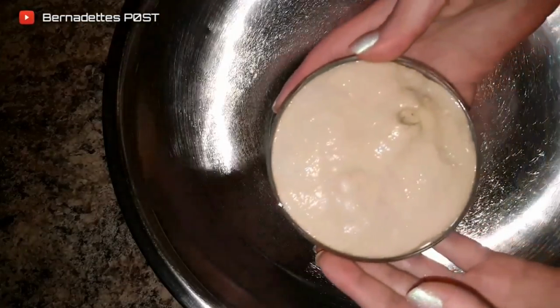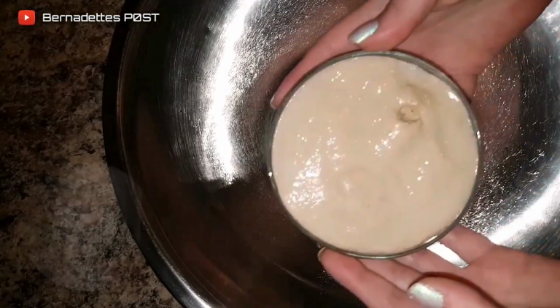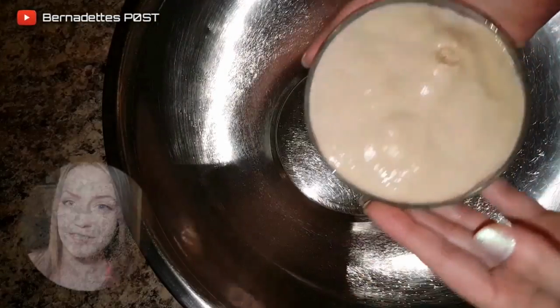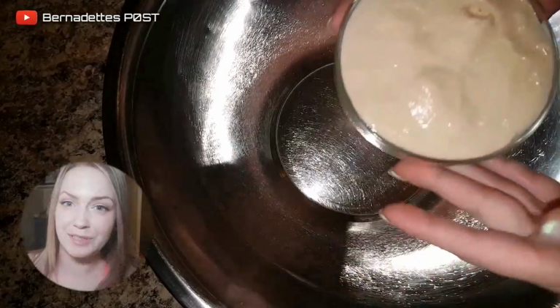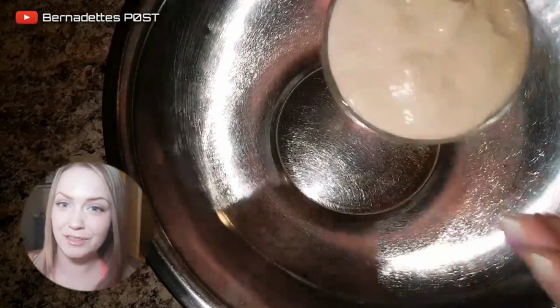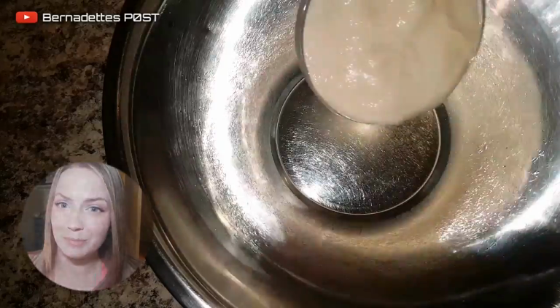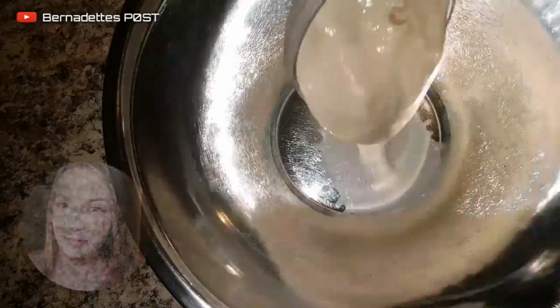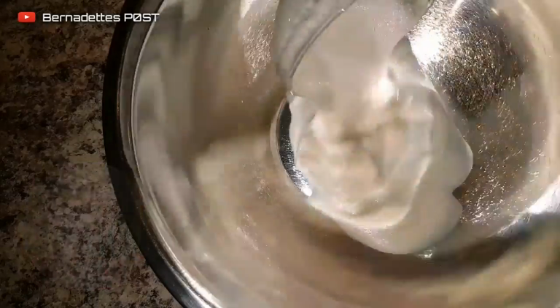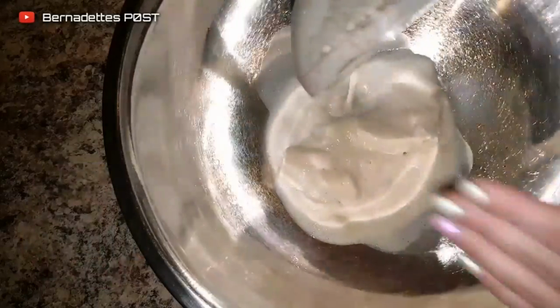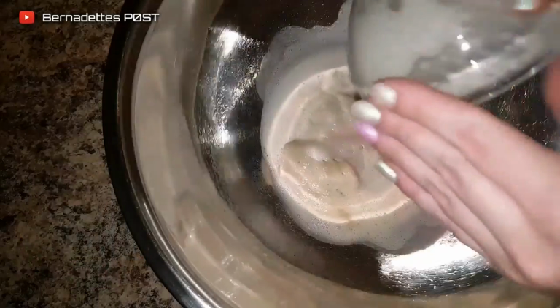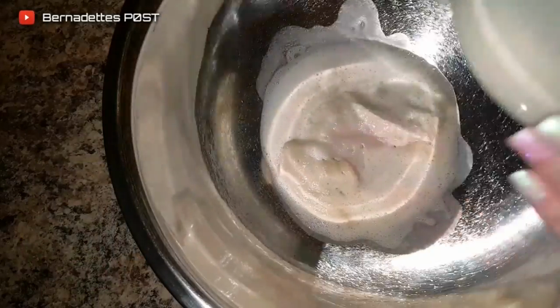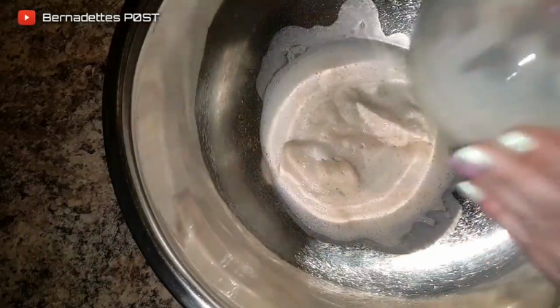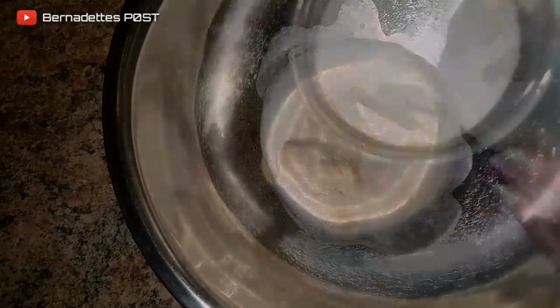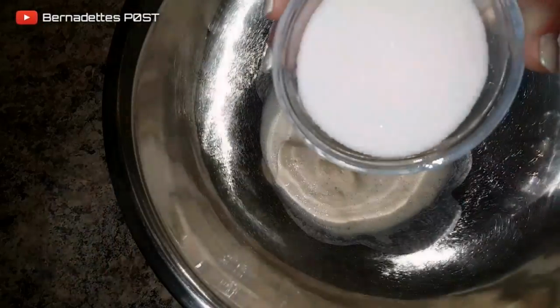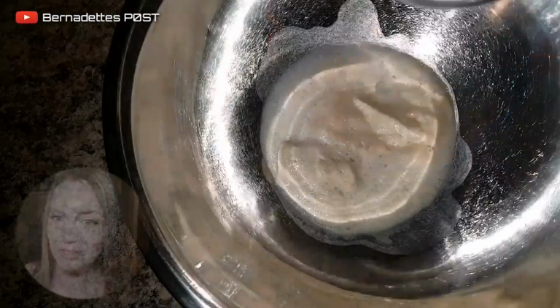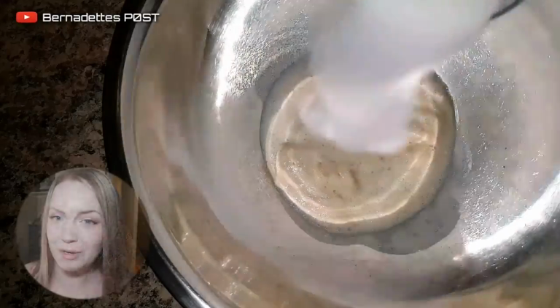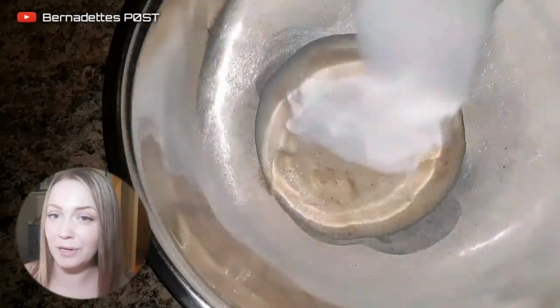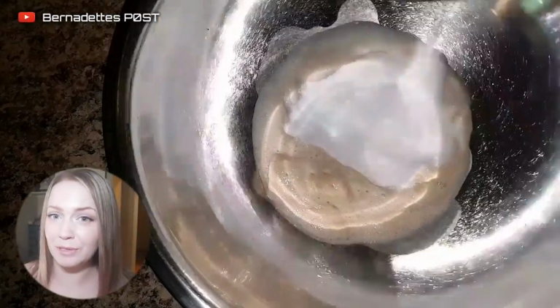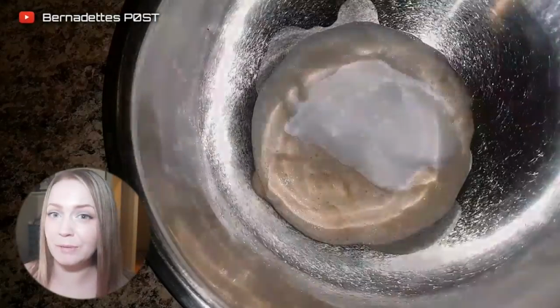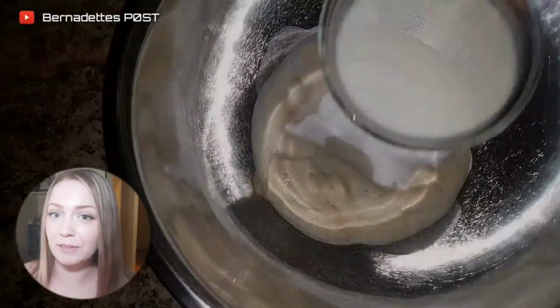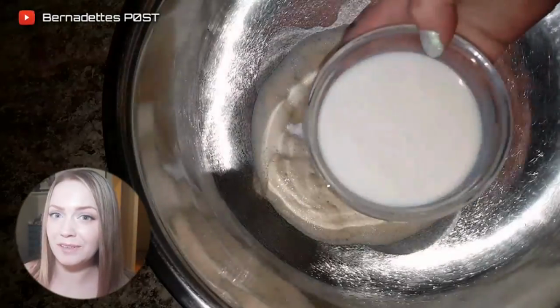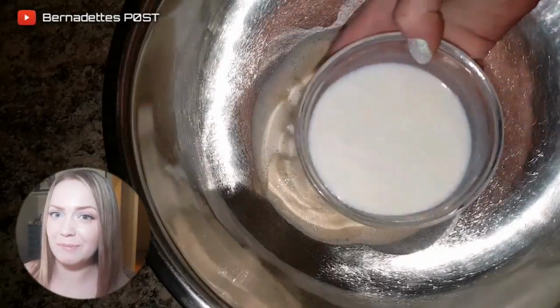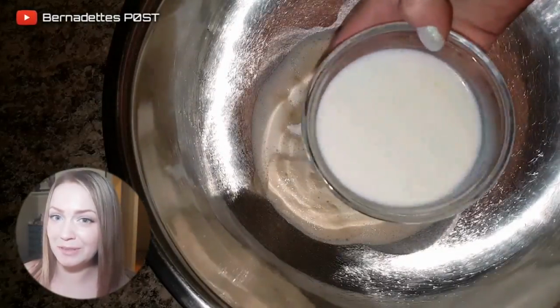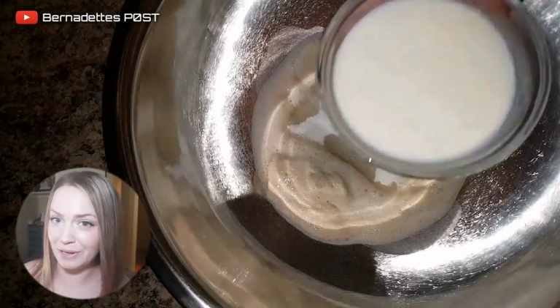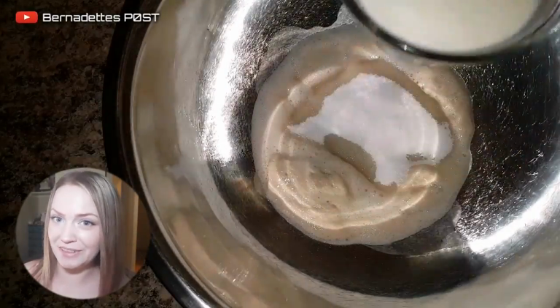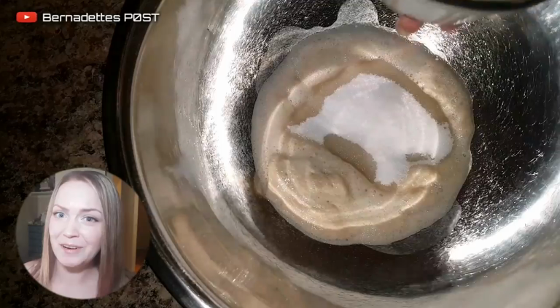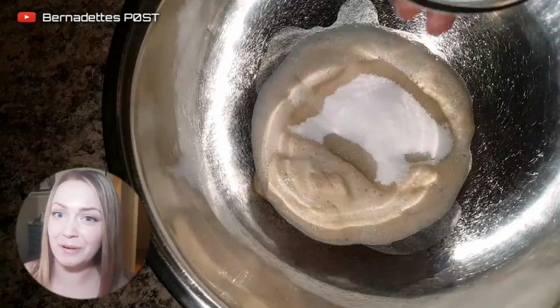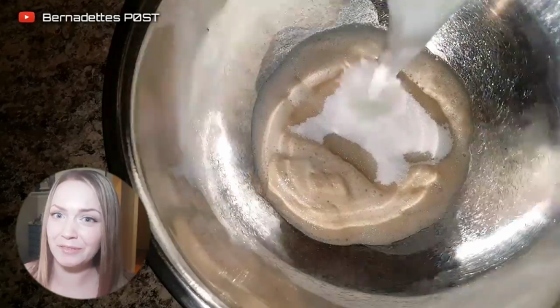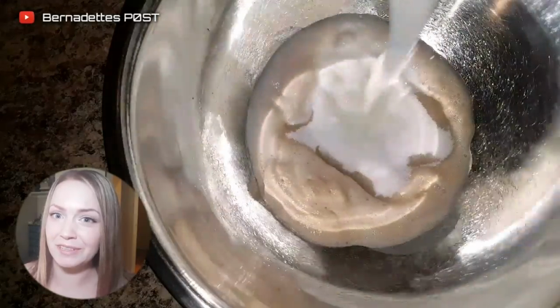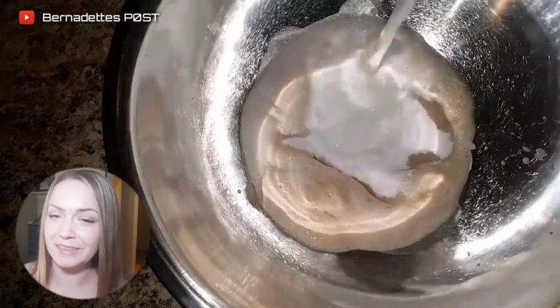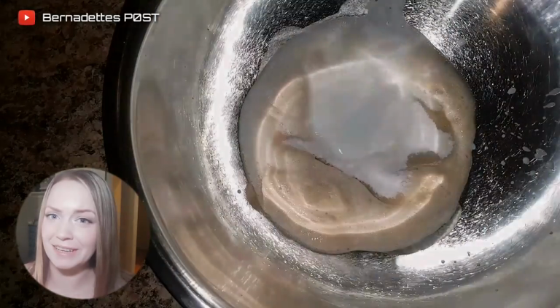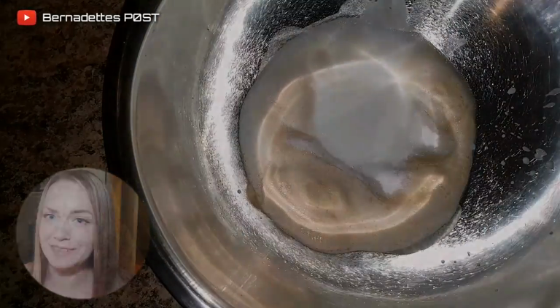Pour the yeast mixture into a bowl. Add the sugar, buttermilk, milk, melted butter, oil, vanilla, and eggs.